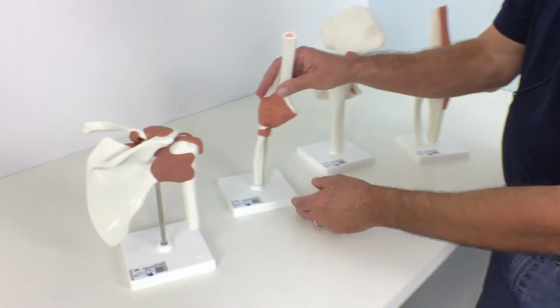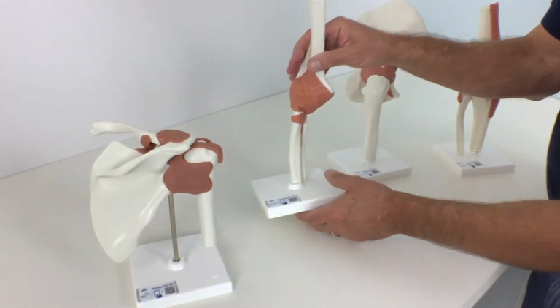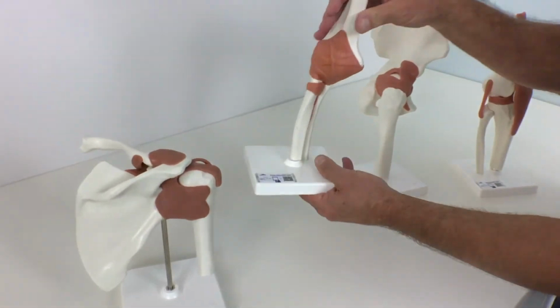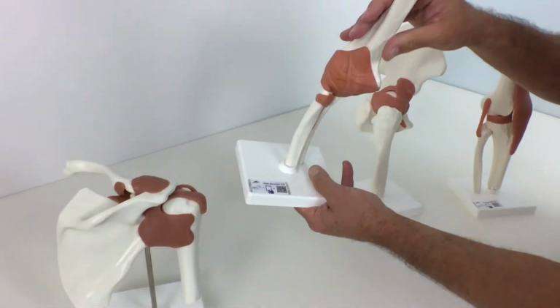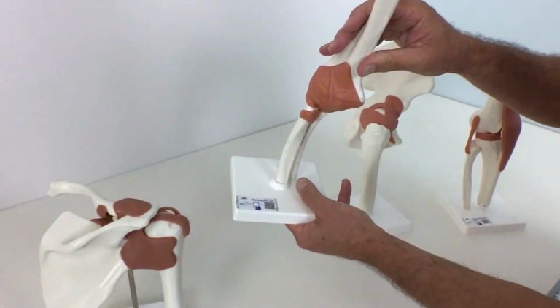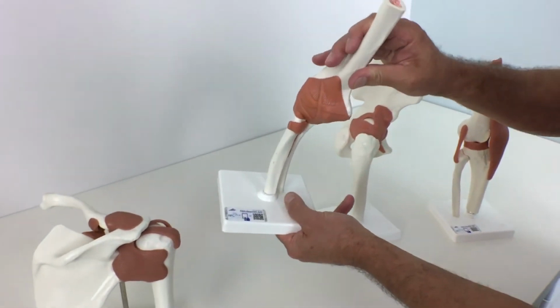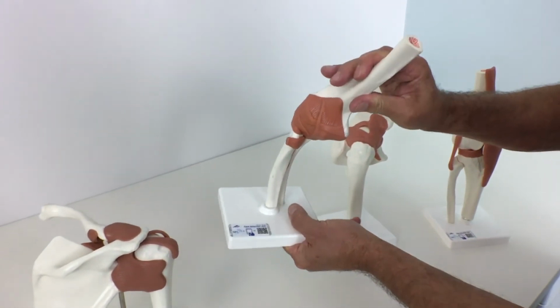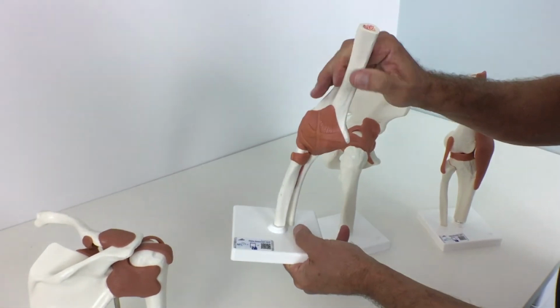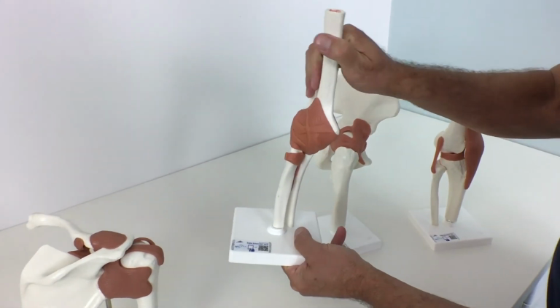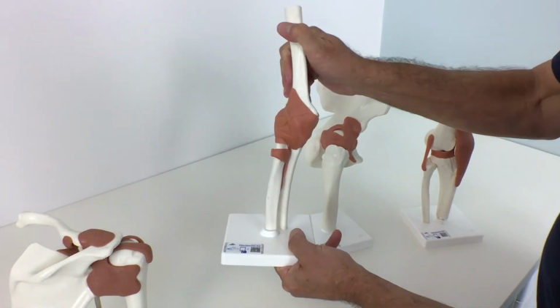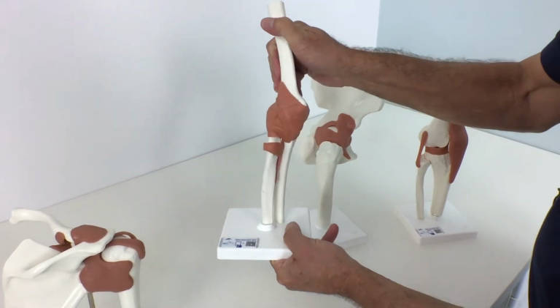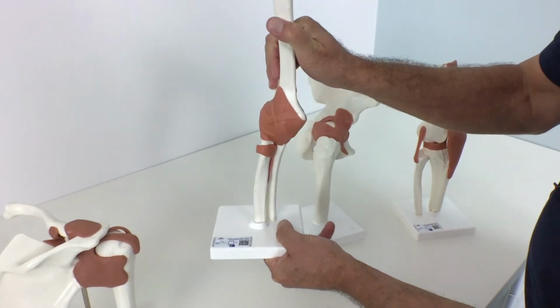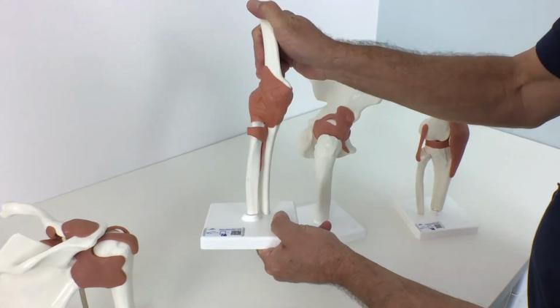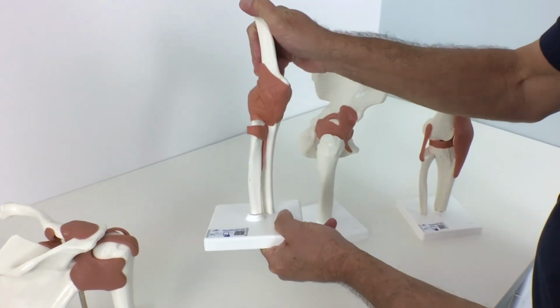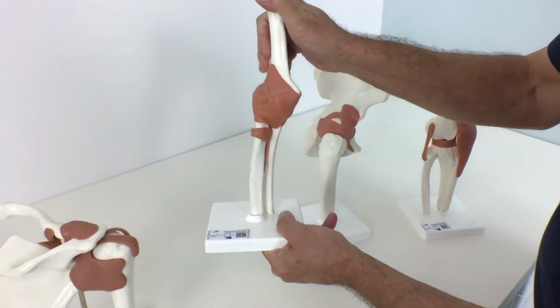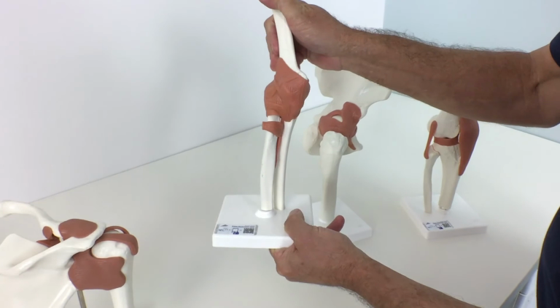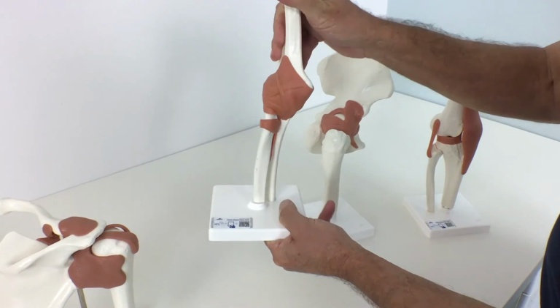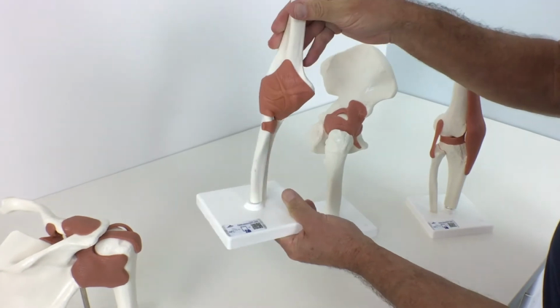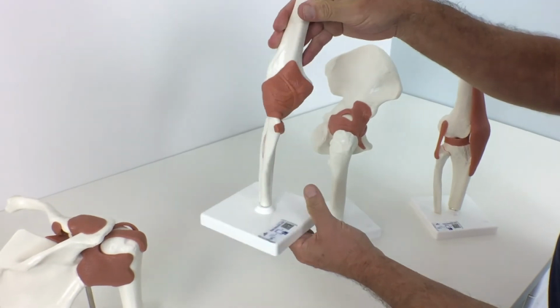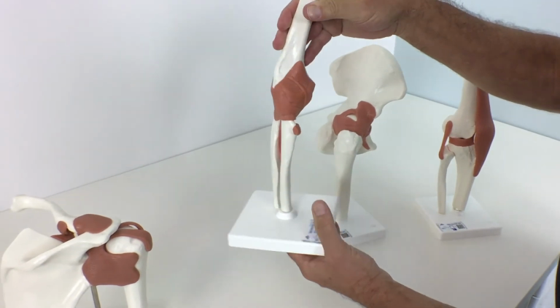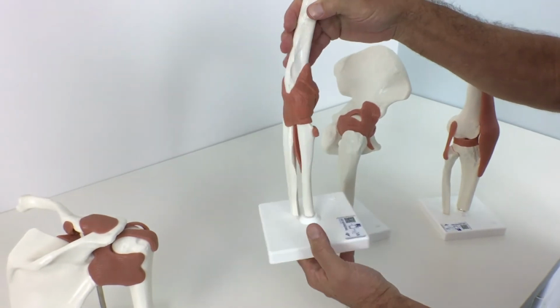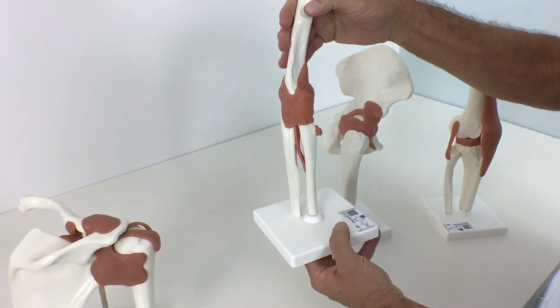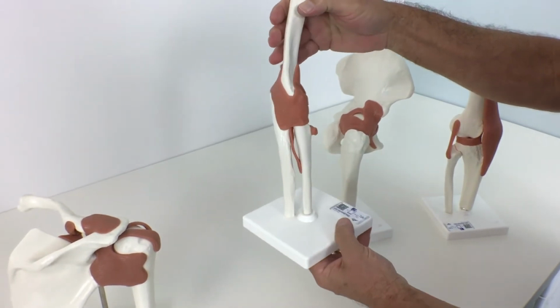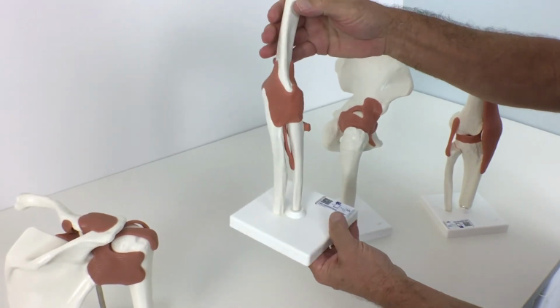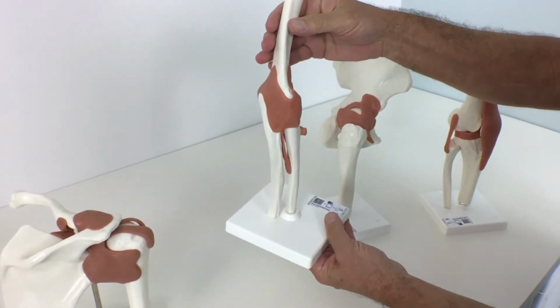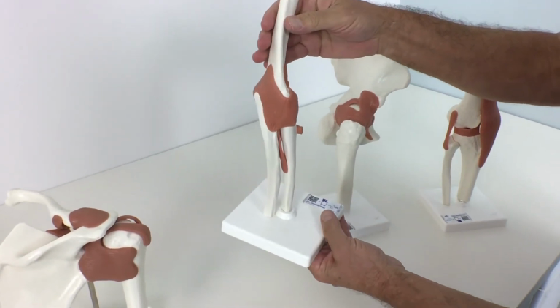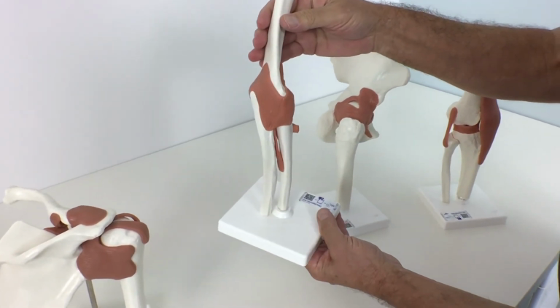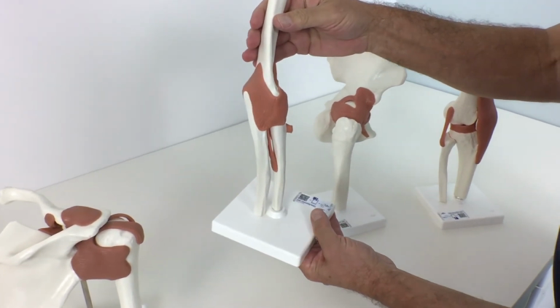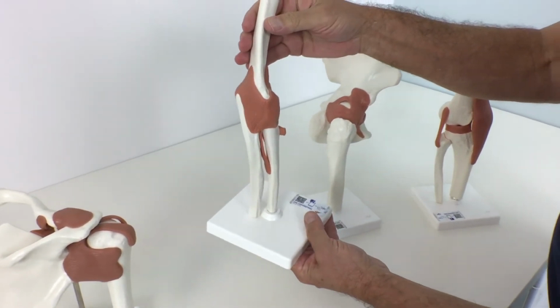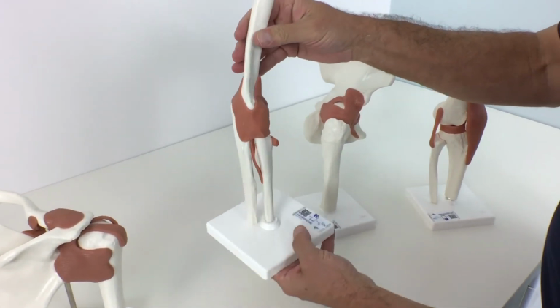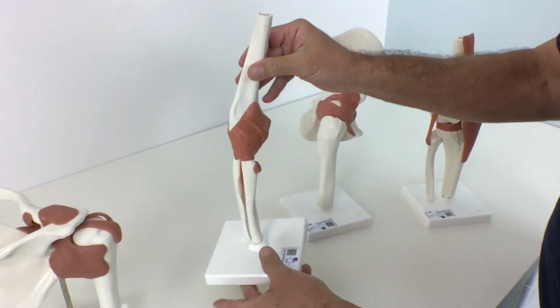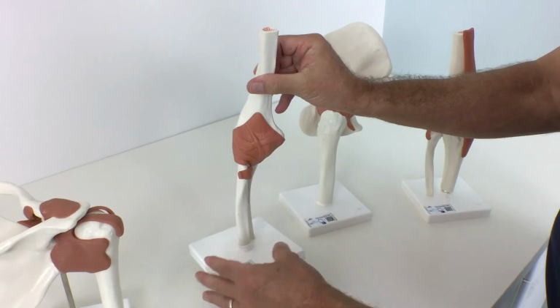The high-quality Deluxe Functional Elbow Joint model with ligaments shows the anatomy and possible physiological movements of the human elbow joint in exceptional detail.